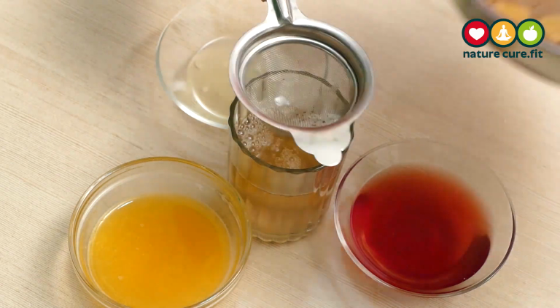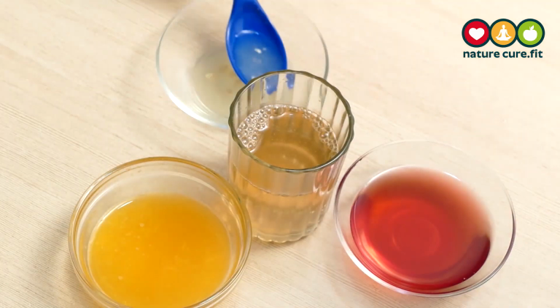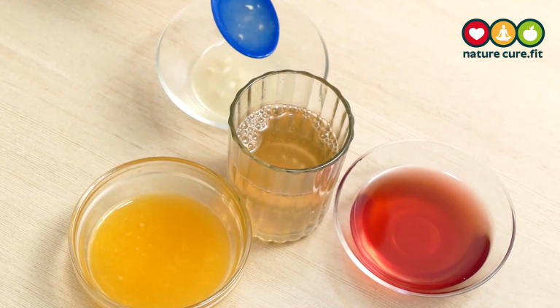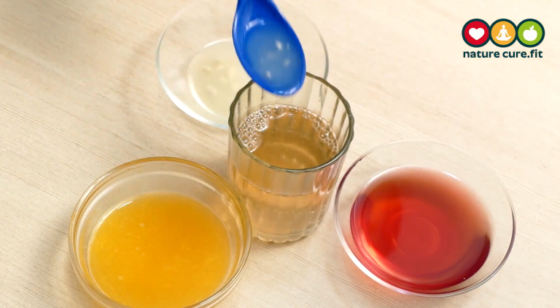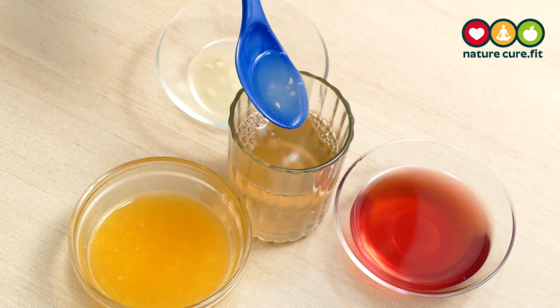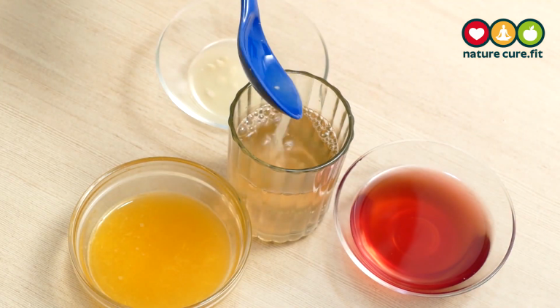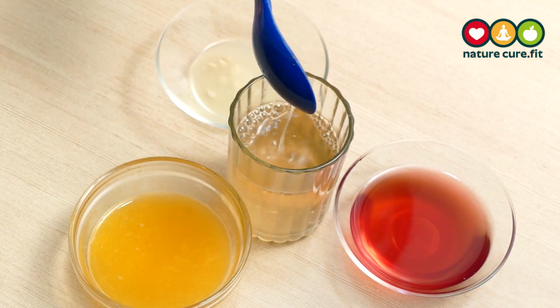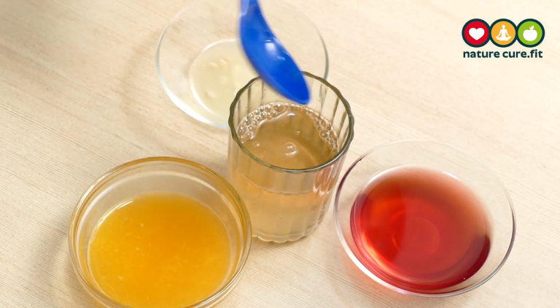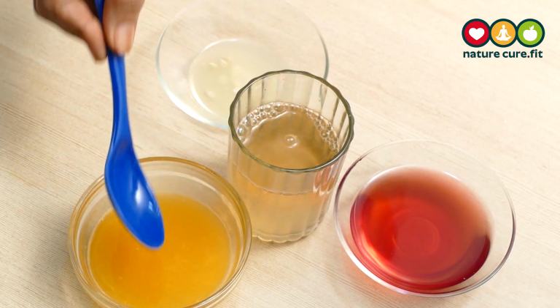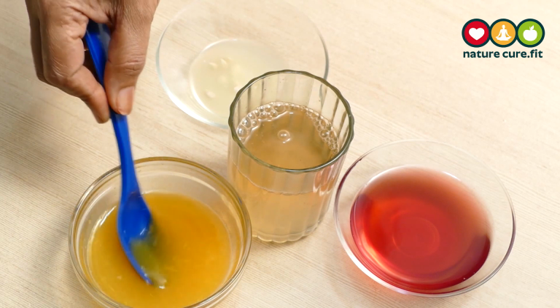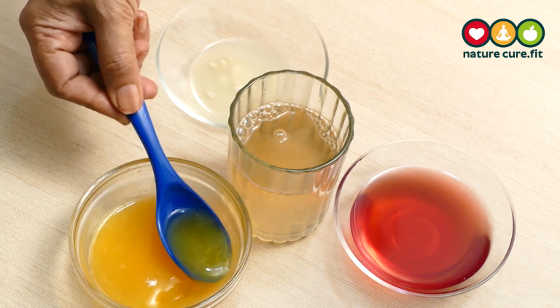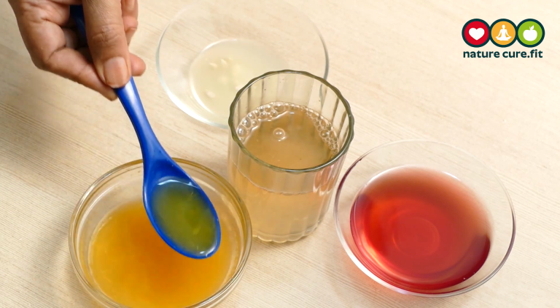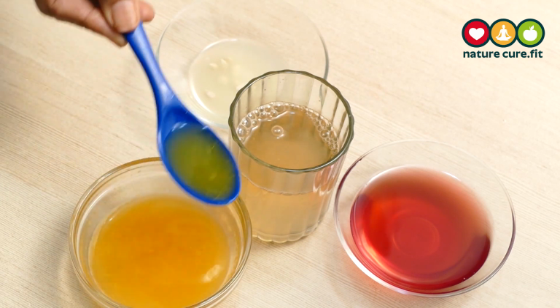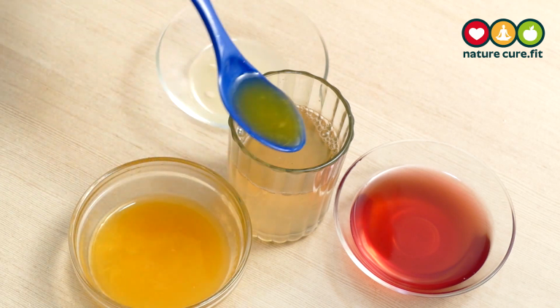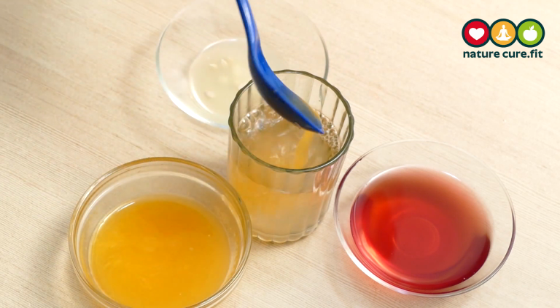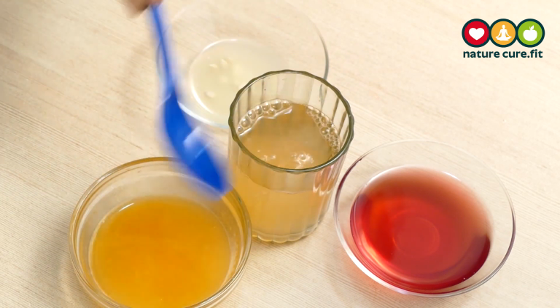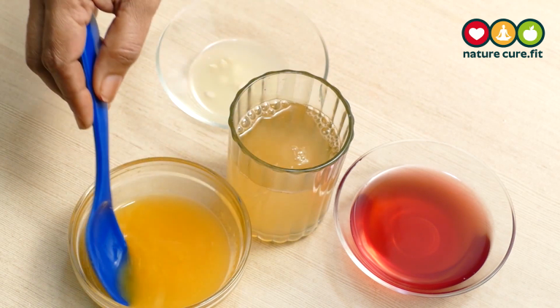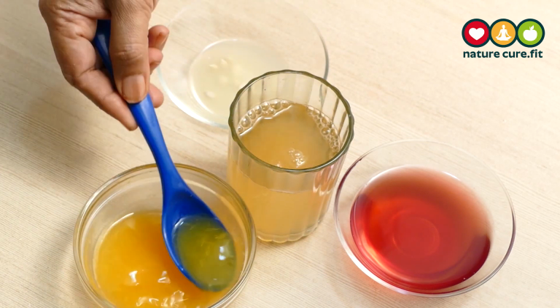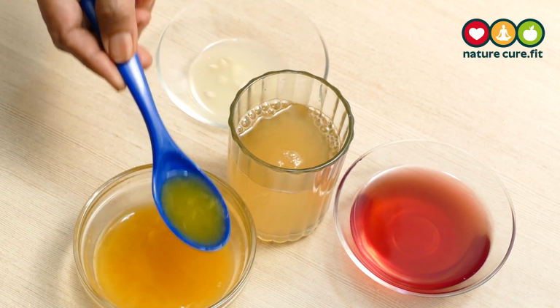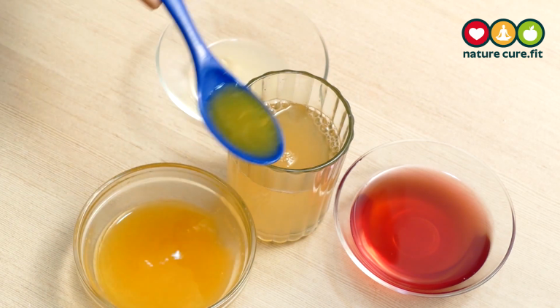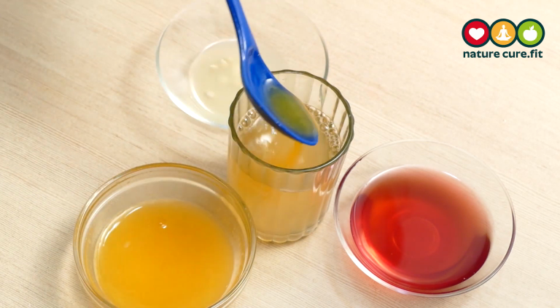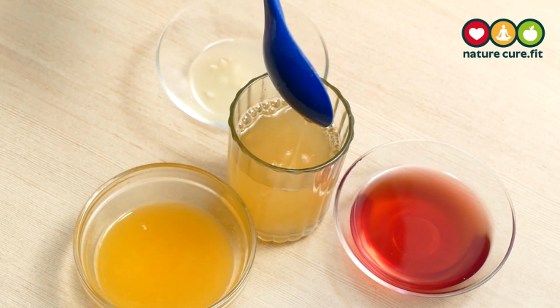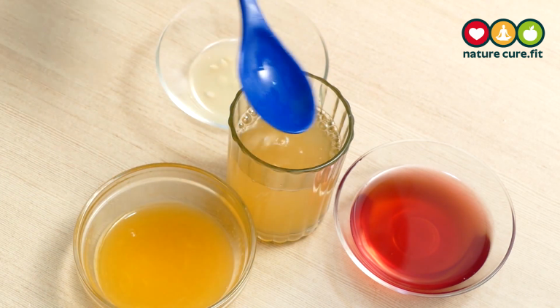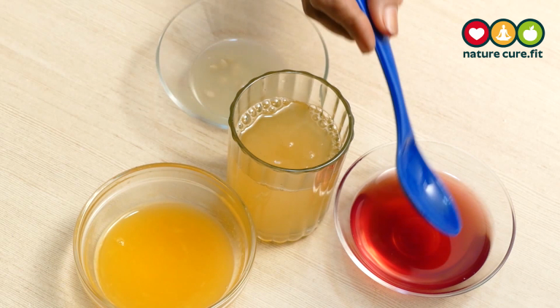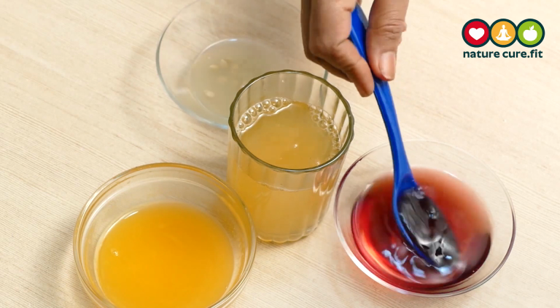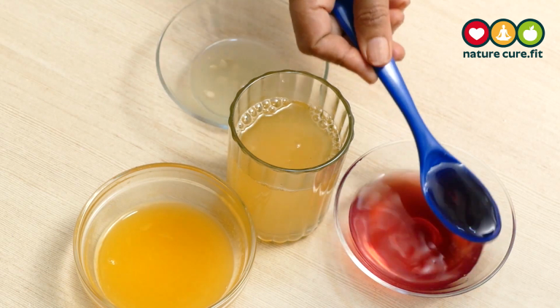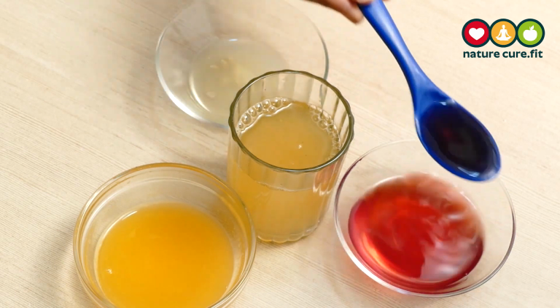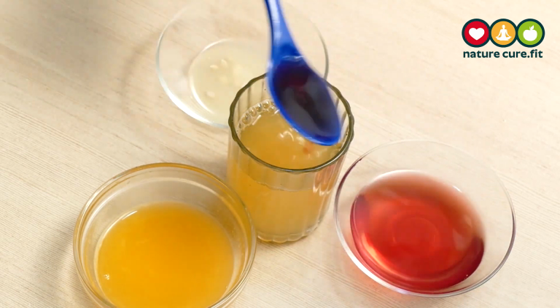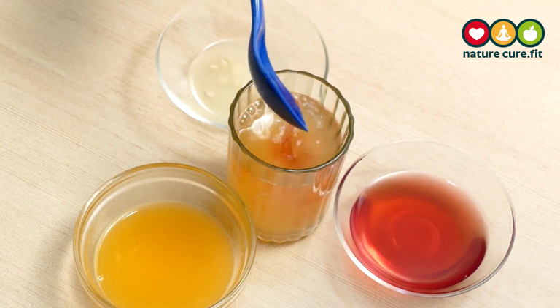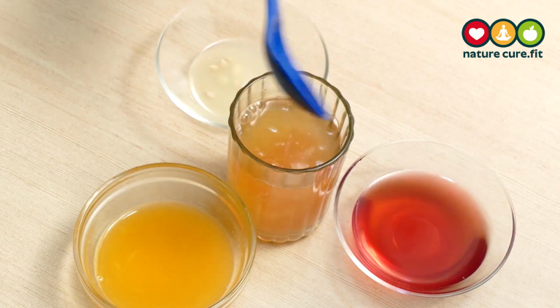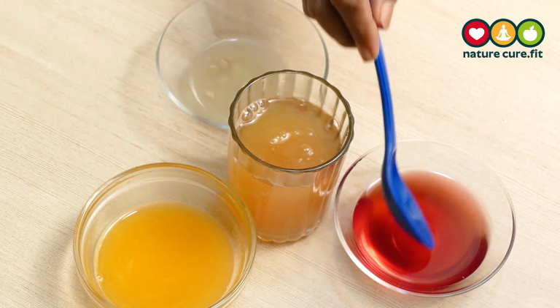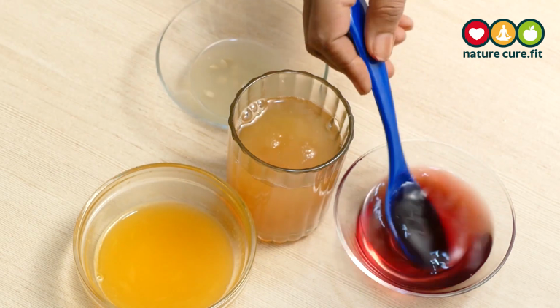Then add 1 tablespoon of lemon juice, 2 tablespoons of orange juice, and 2 tablespoons of cranberry juice, and mix well.